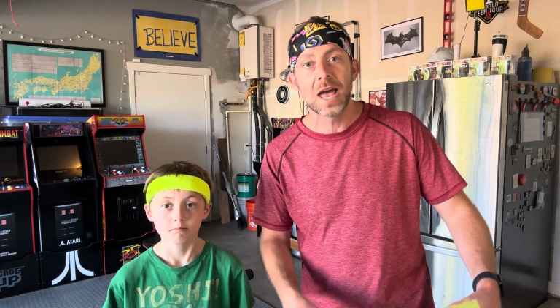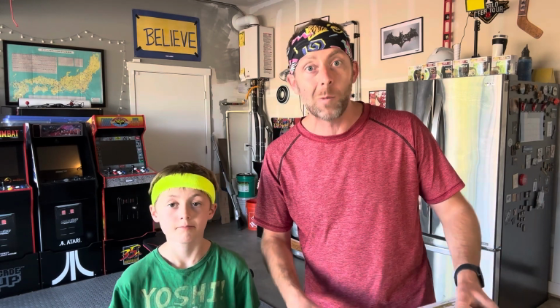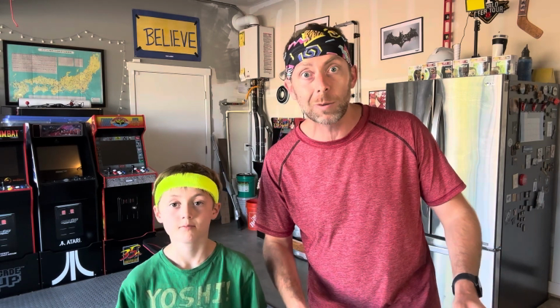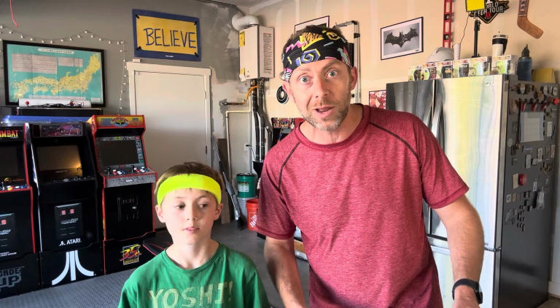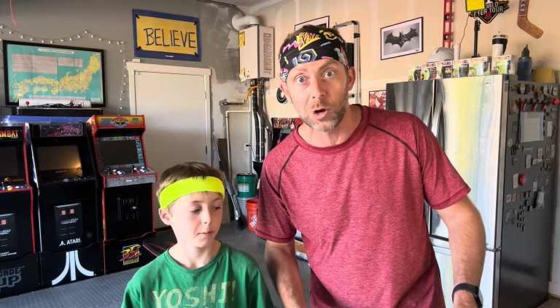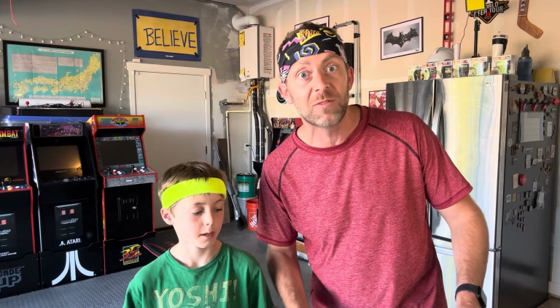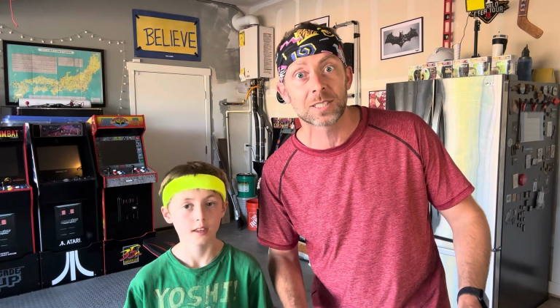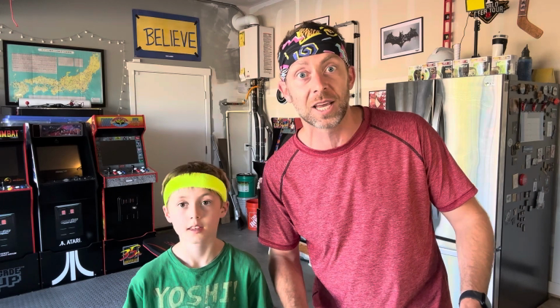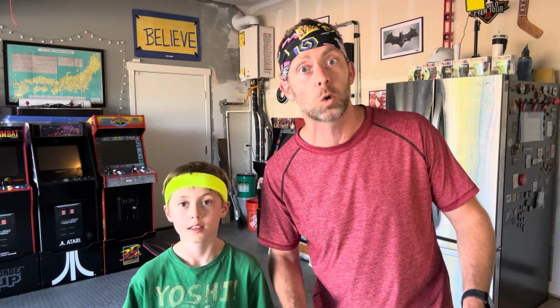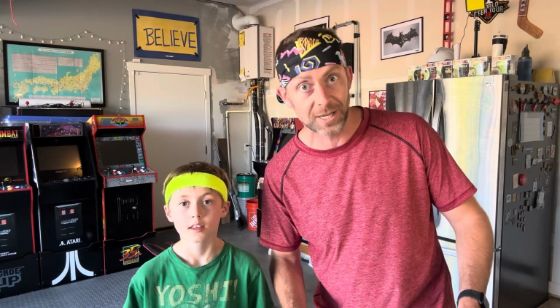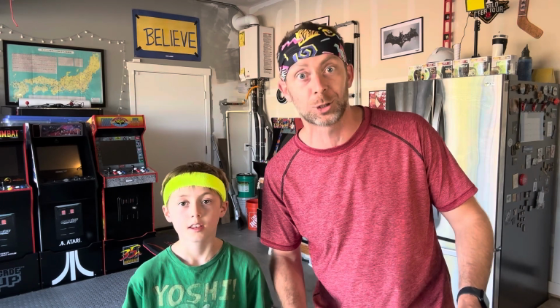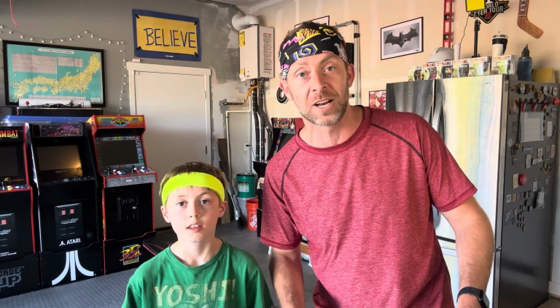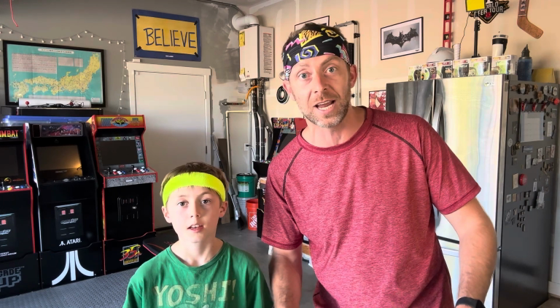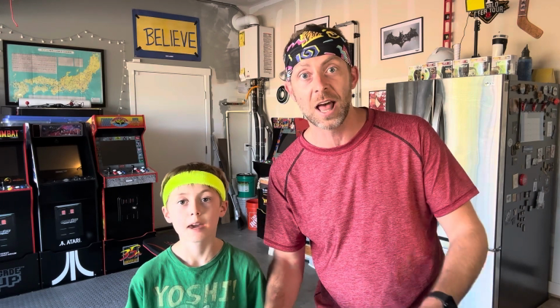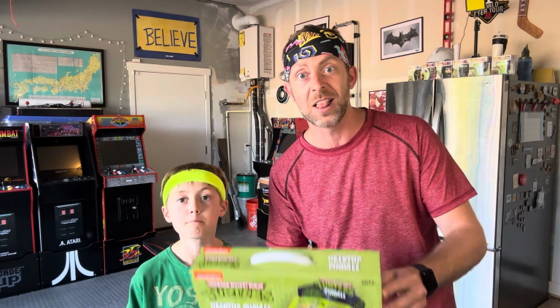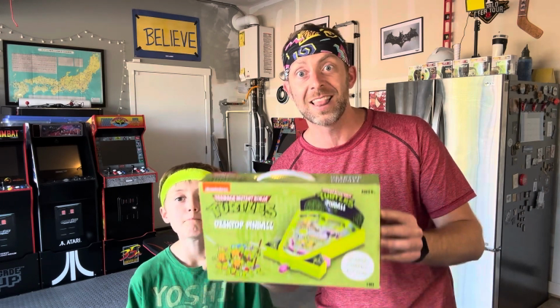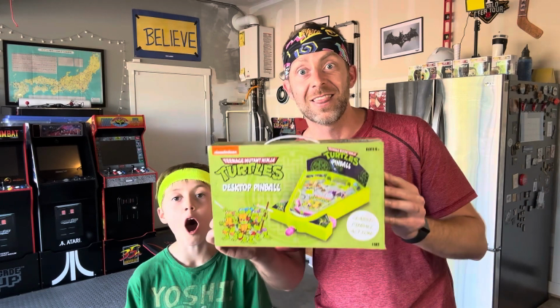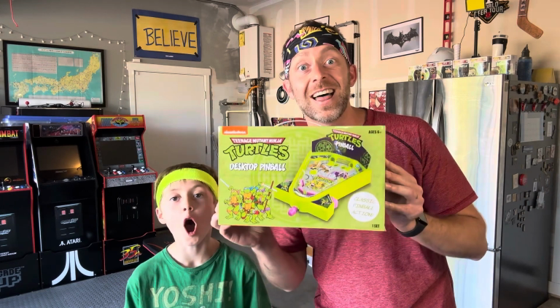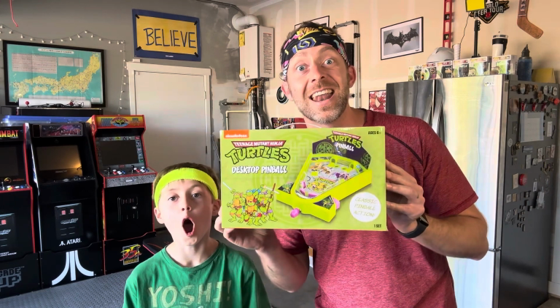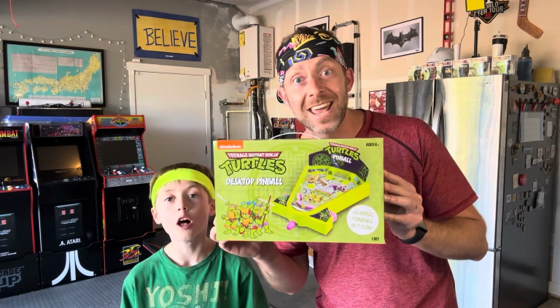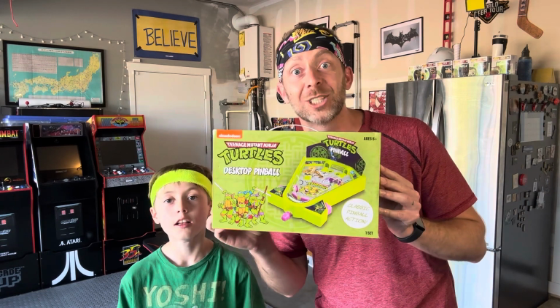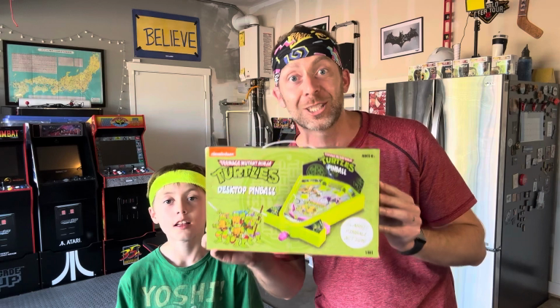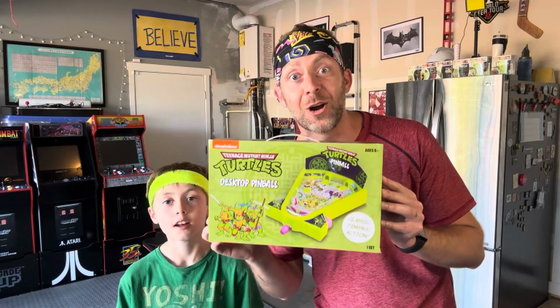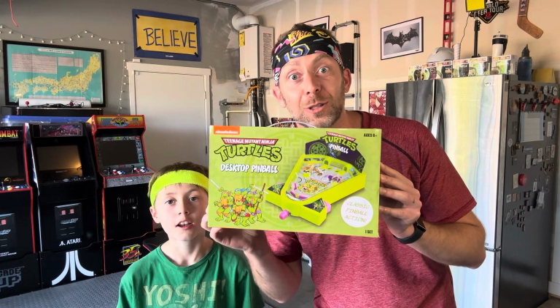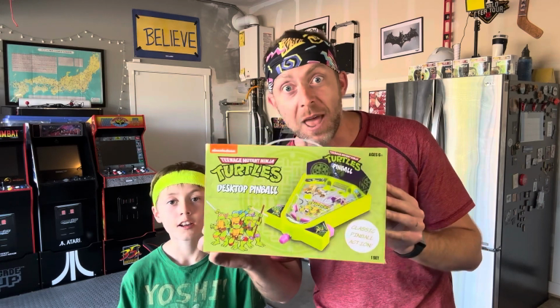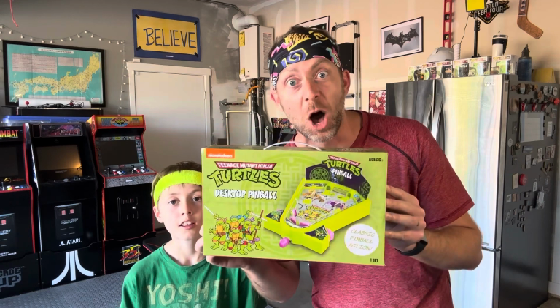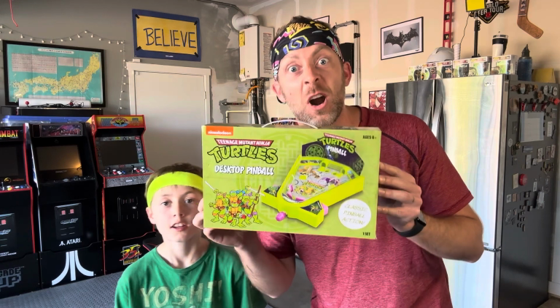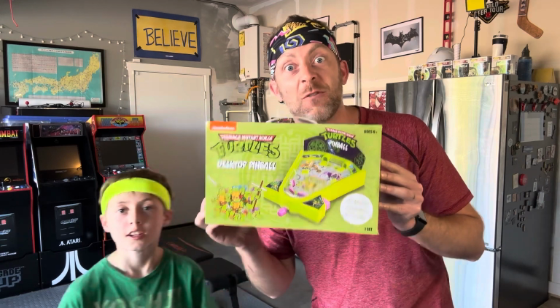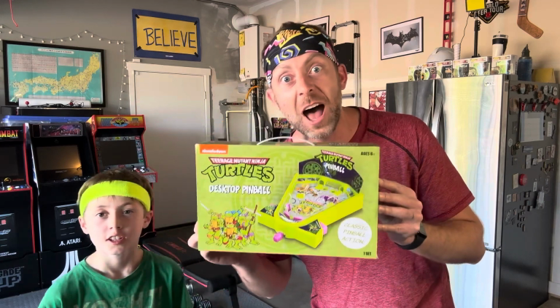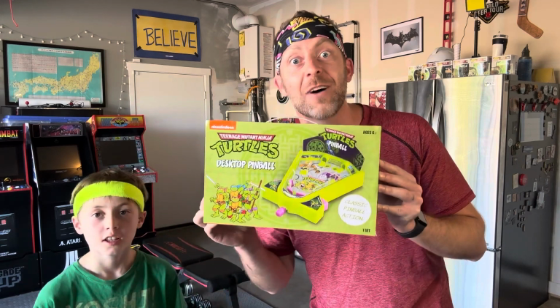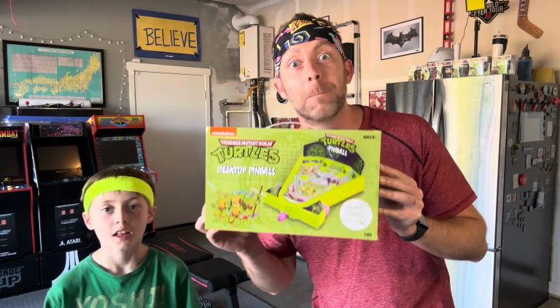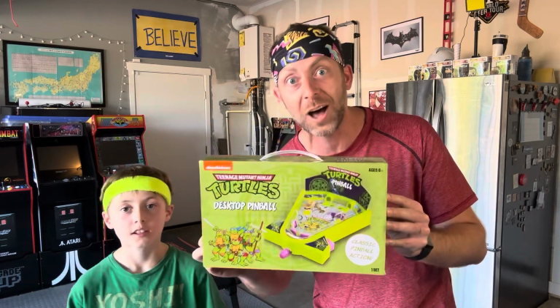And while we were there, we found something quite extraordinary — Pinball! Ninja Turtles Pinball for five bucks!